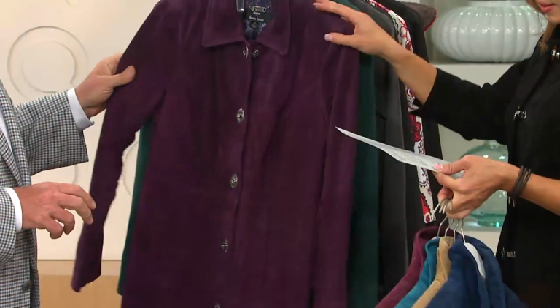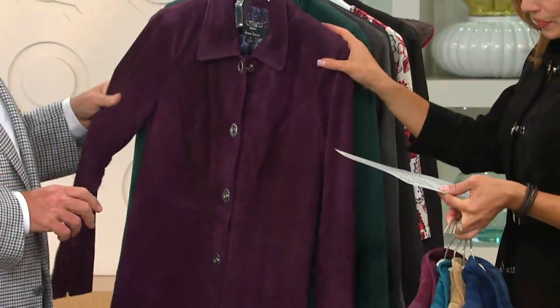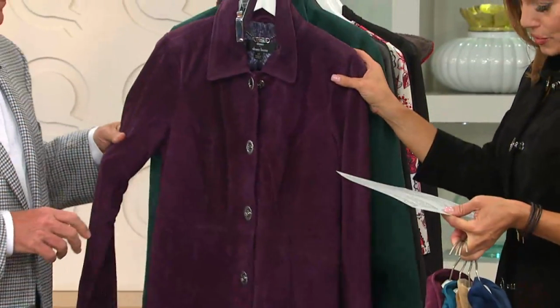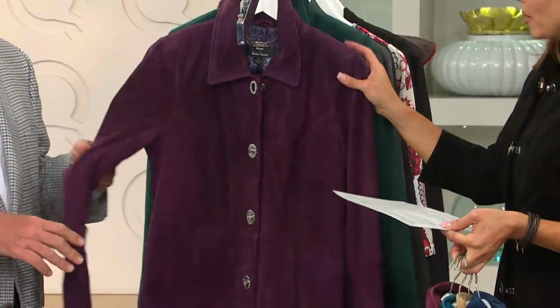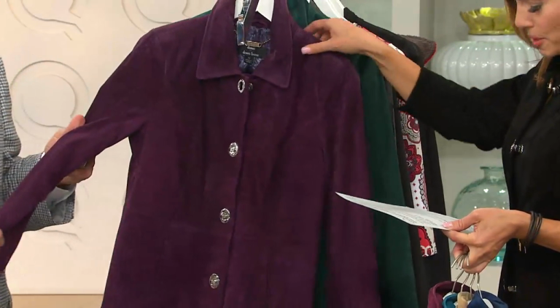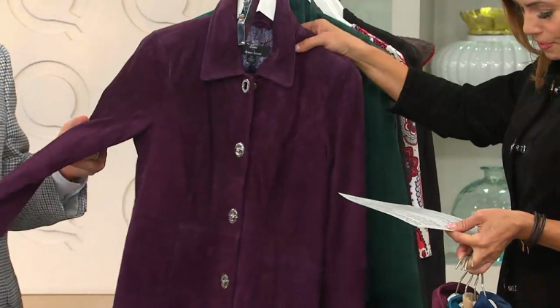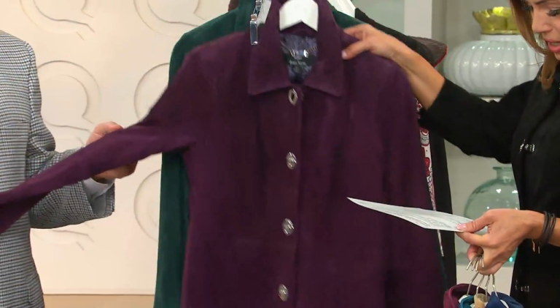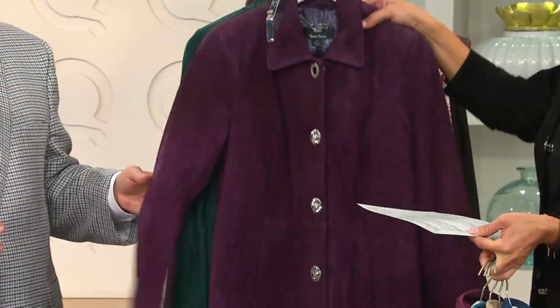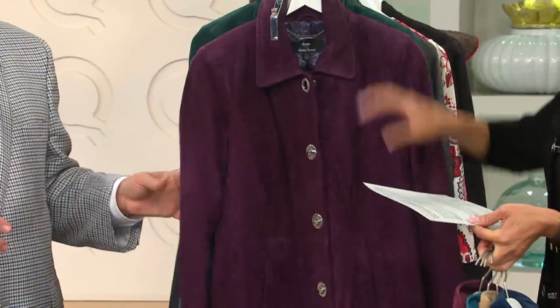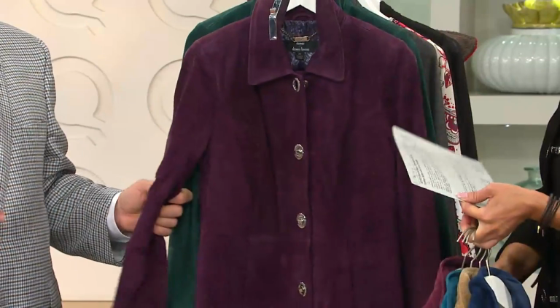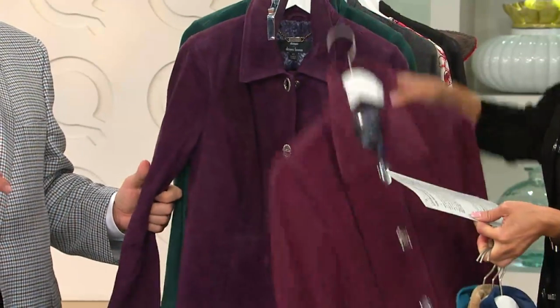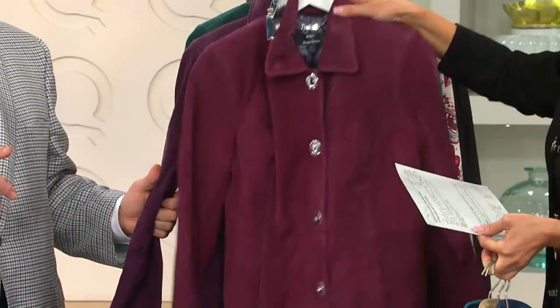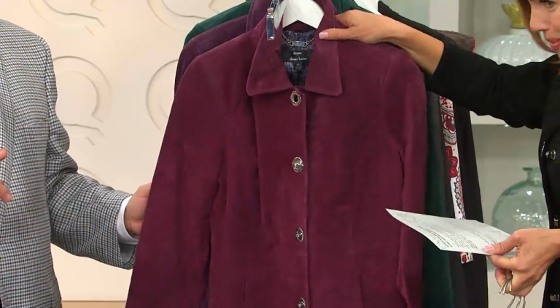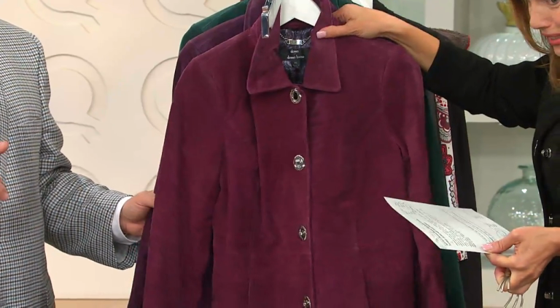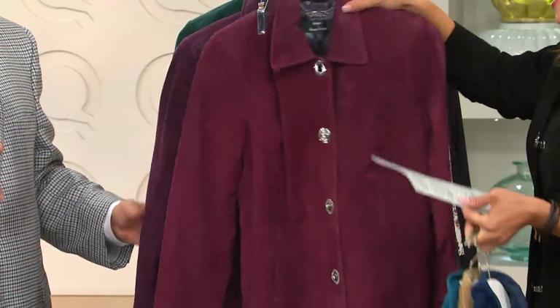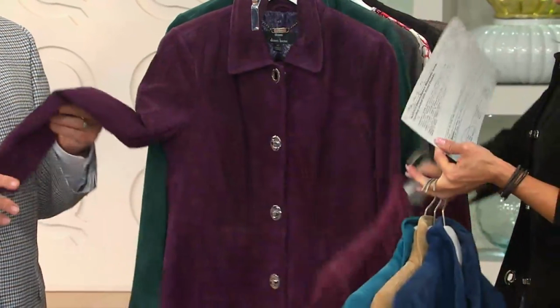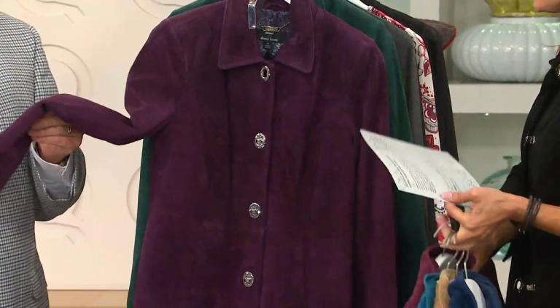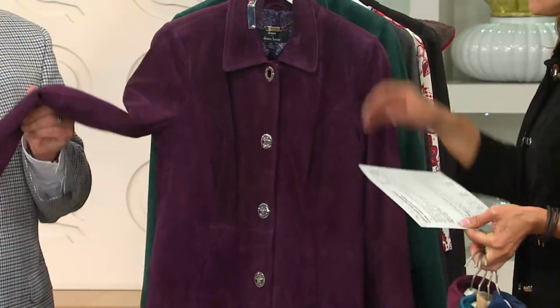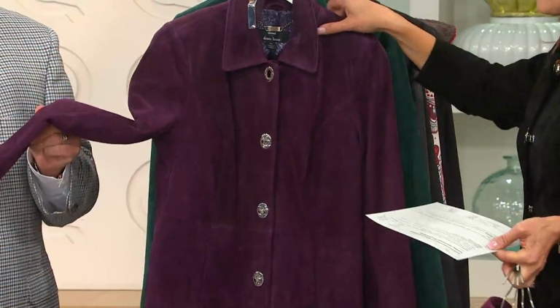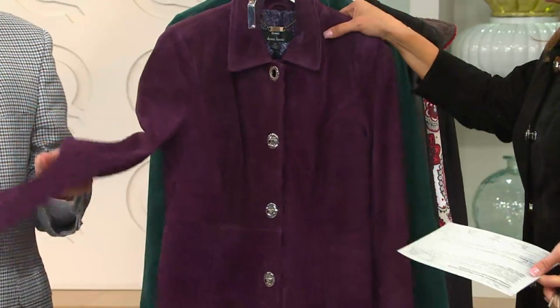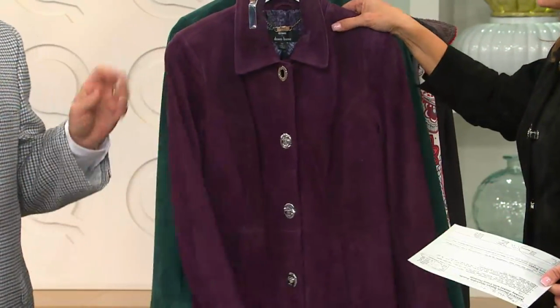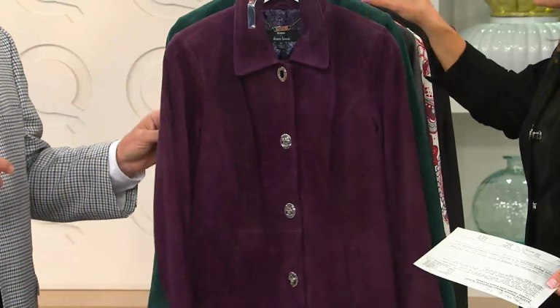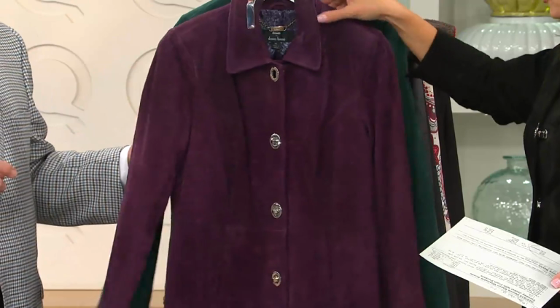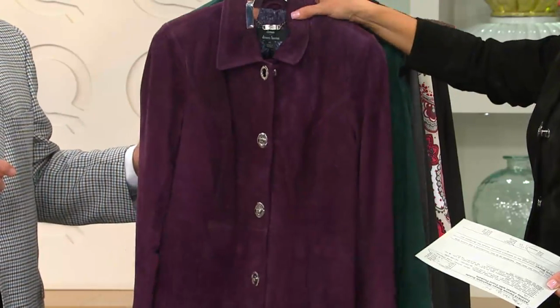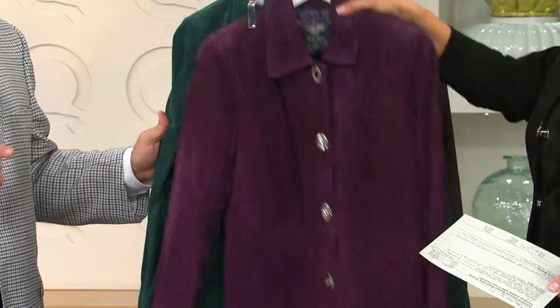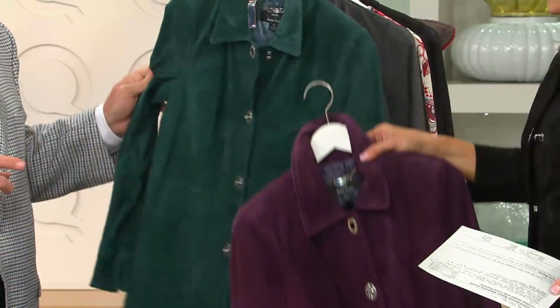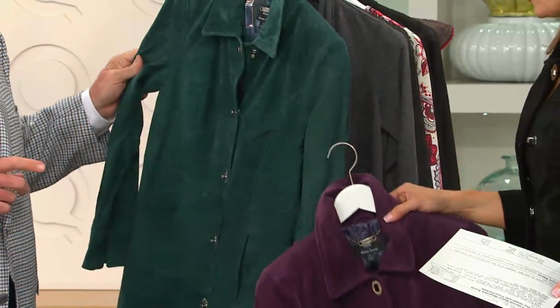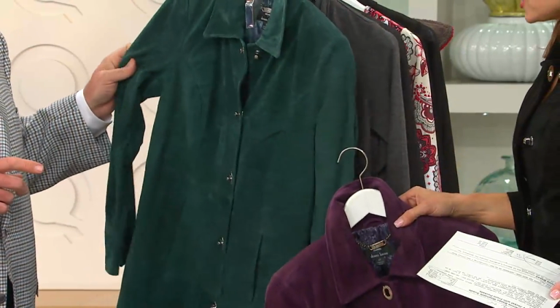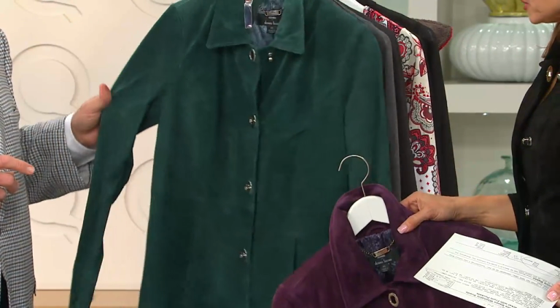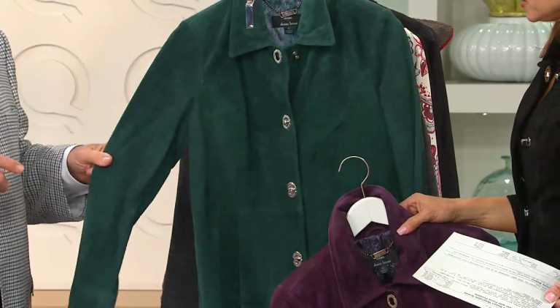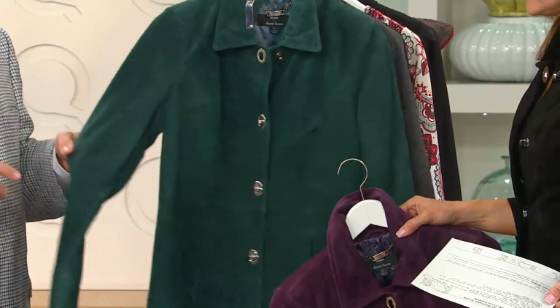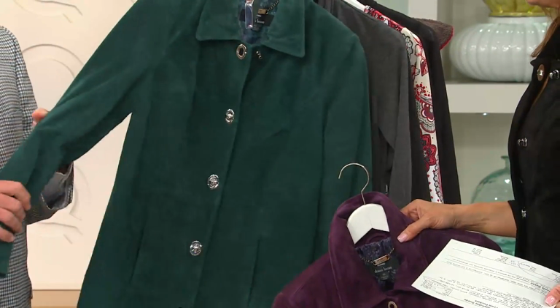Here's the wine — I missed the wine! Here's the wine. Sorry. And here's the deep plum, deeper. This is one of the newer colors. And this gorgeous emerald — emerald is gorgeous, beautiful.